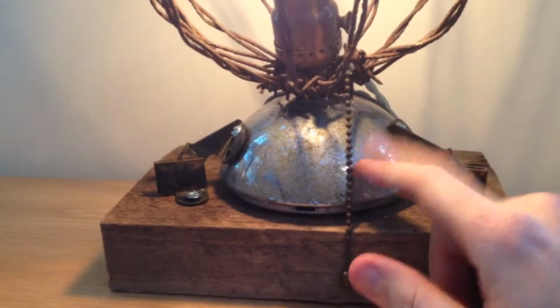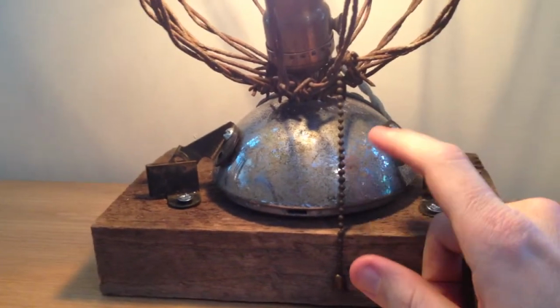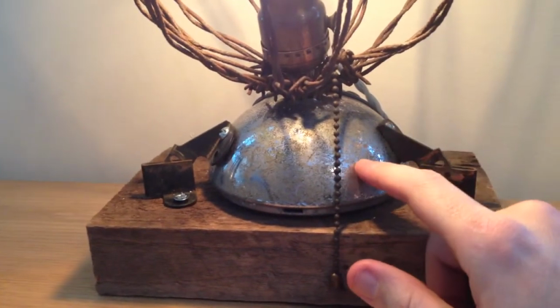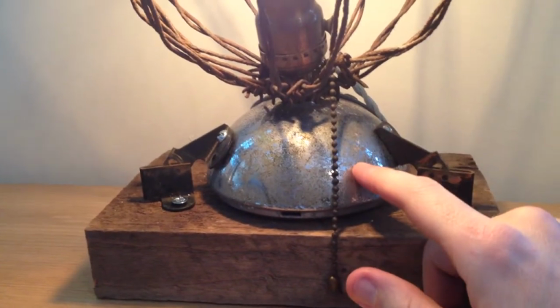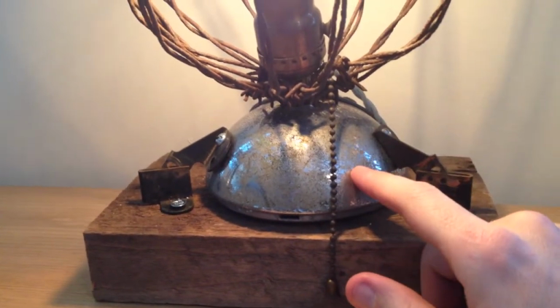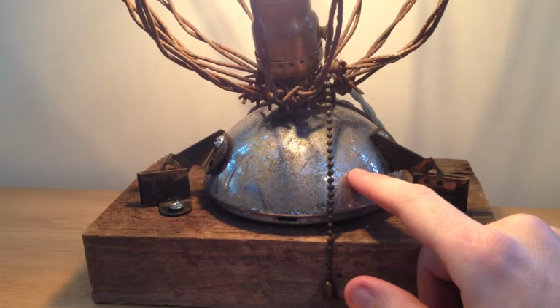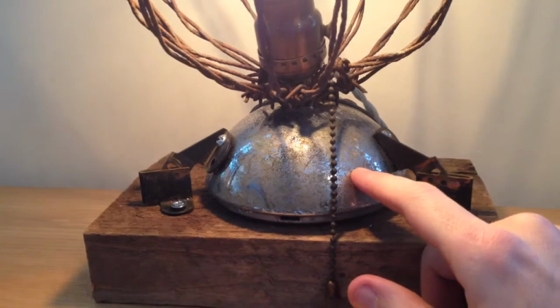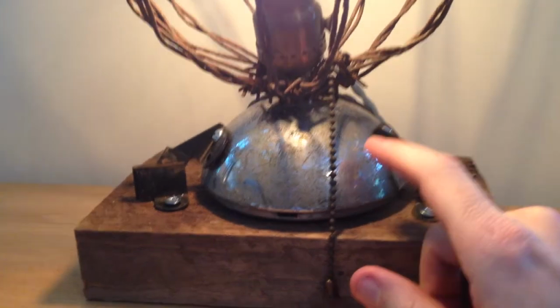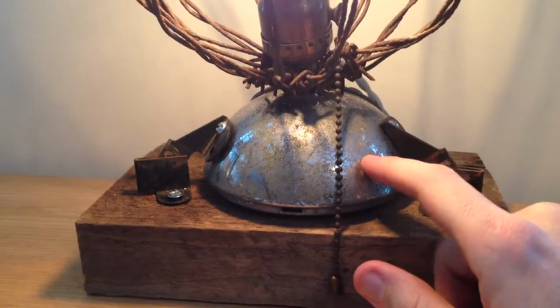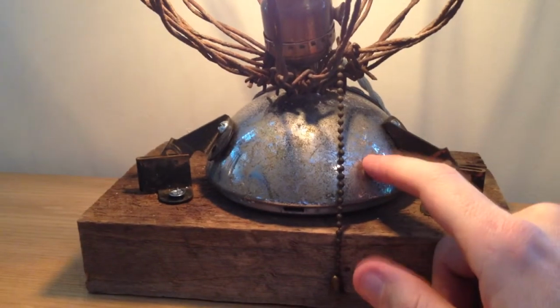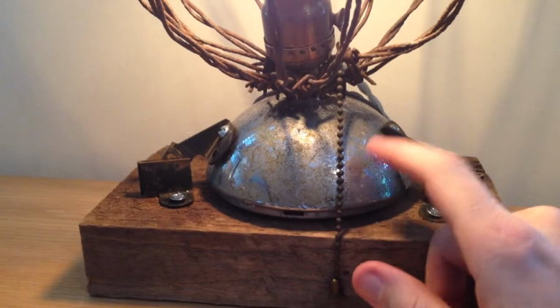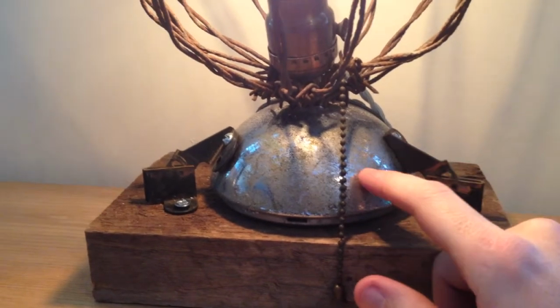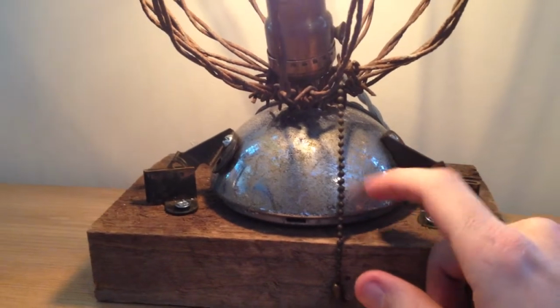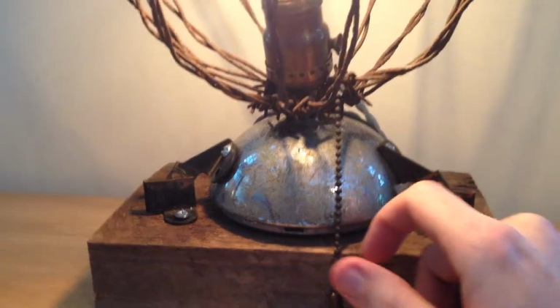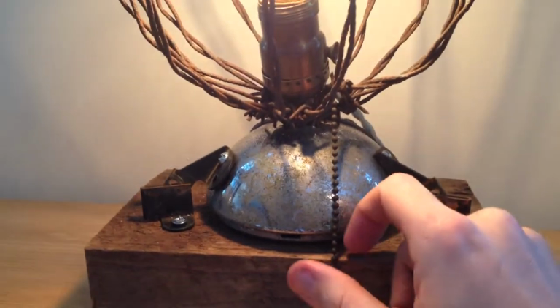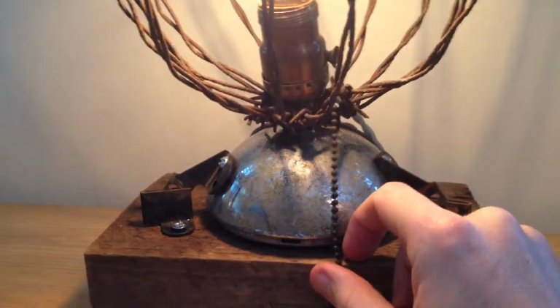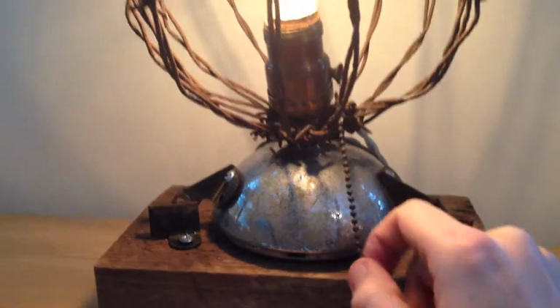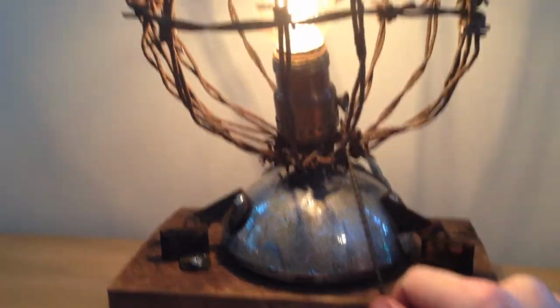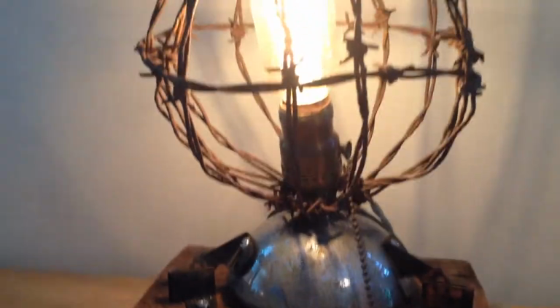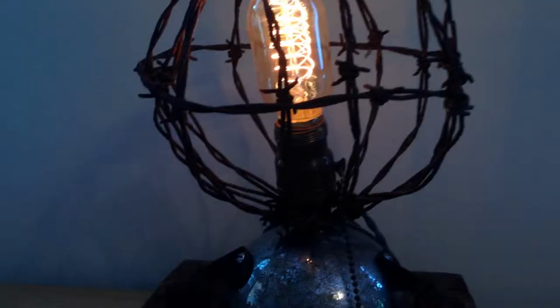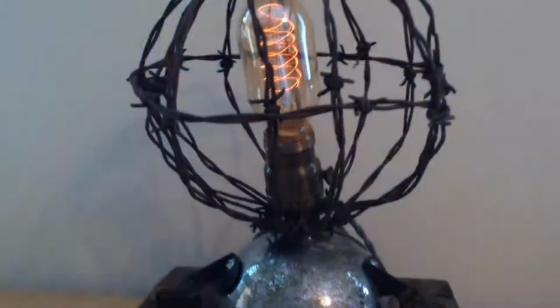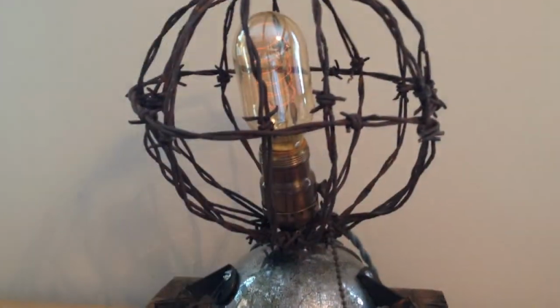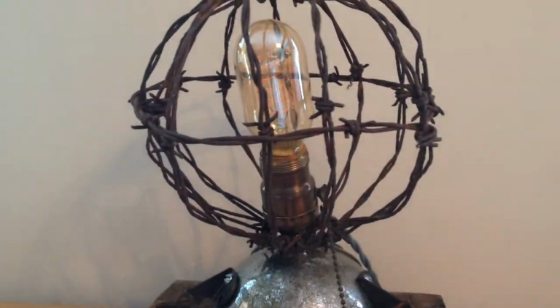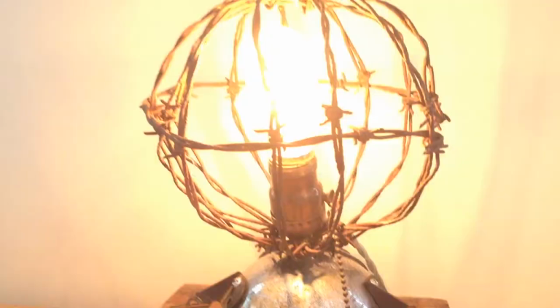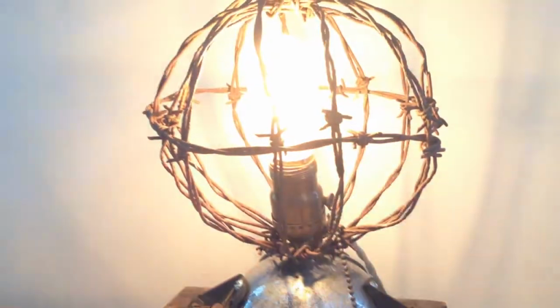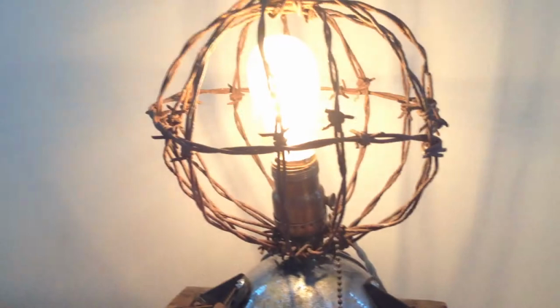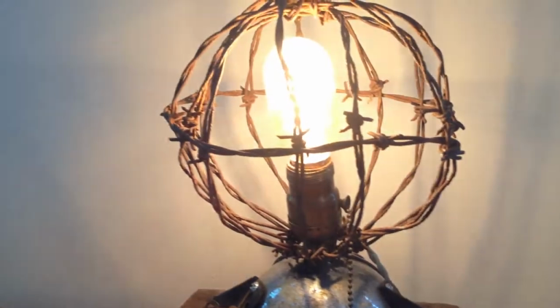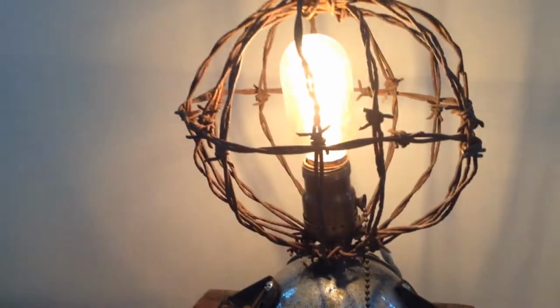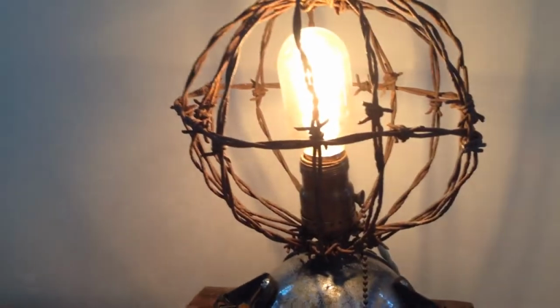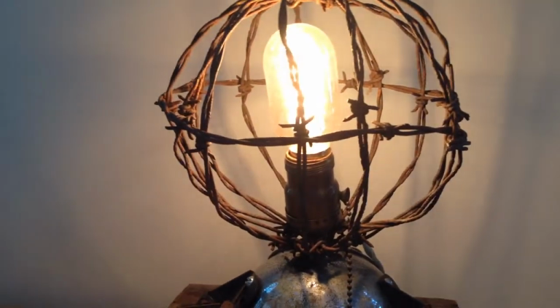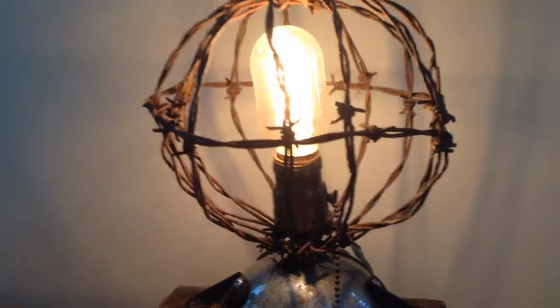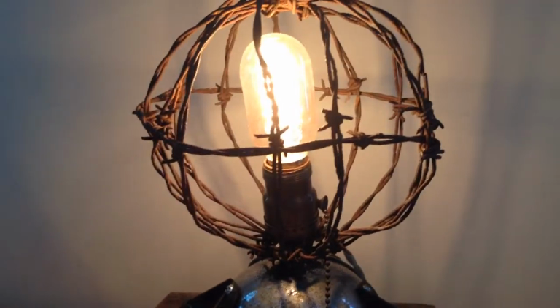This is the back of an old headlight — just the metal part on the back. You got your pull string here and a vintage socket.